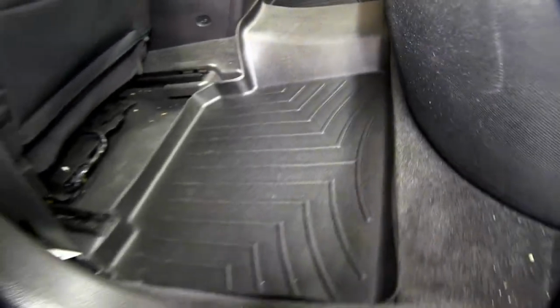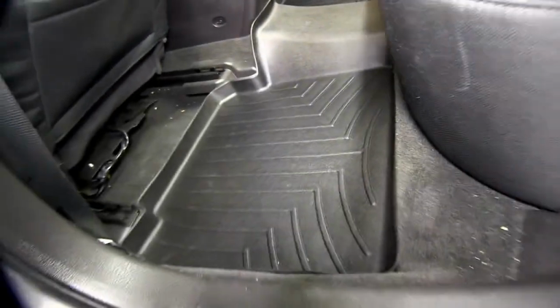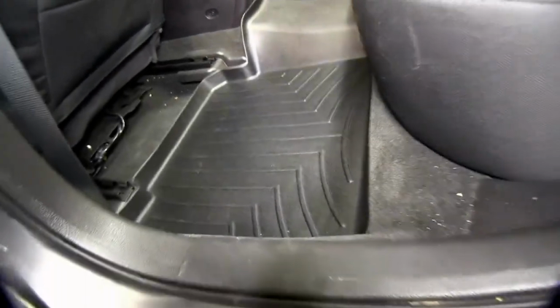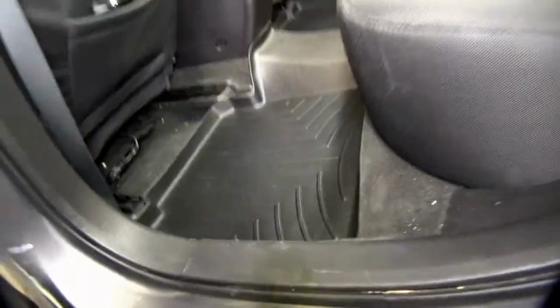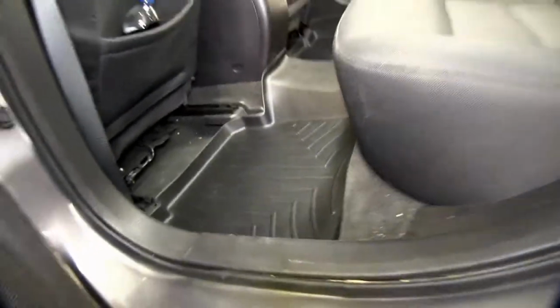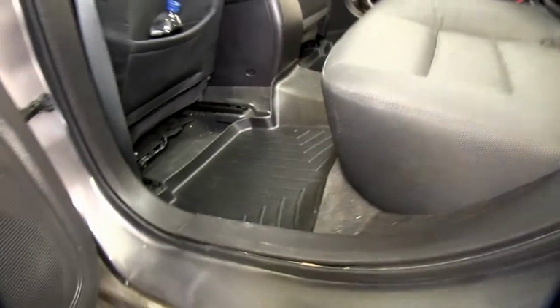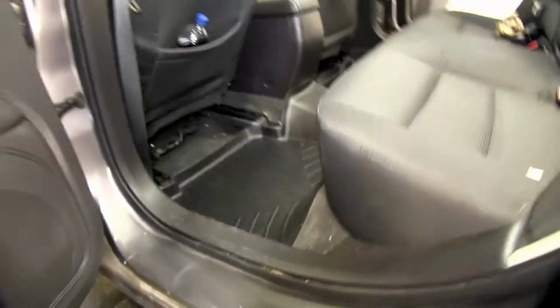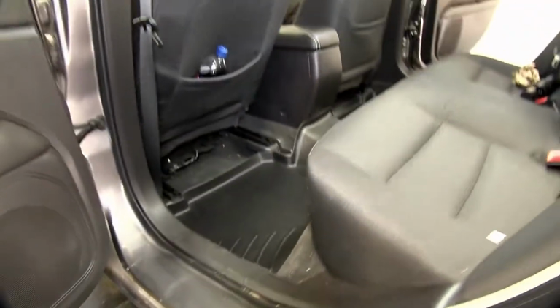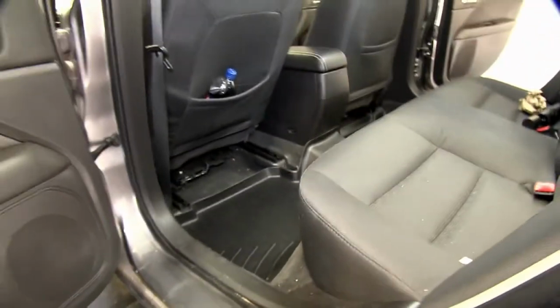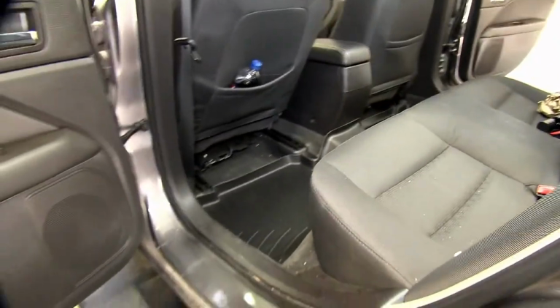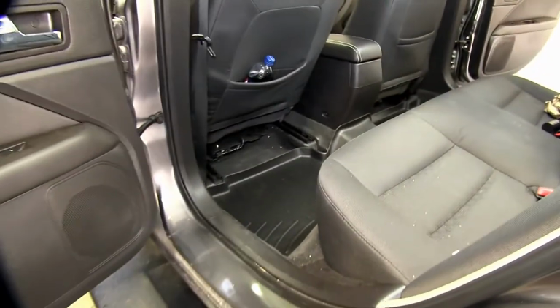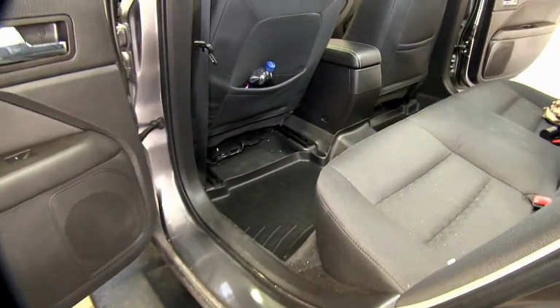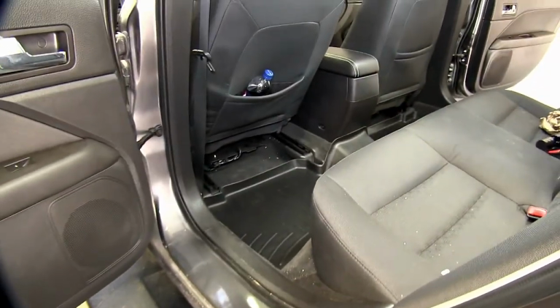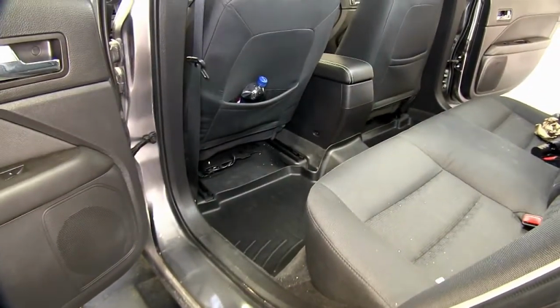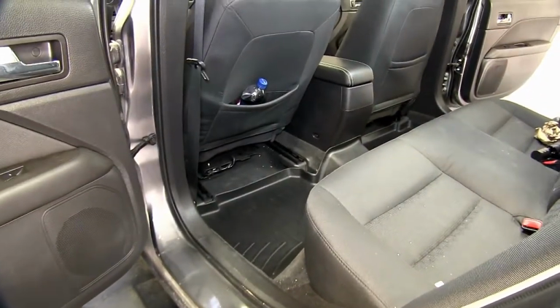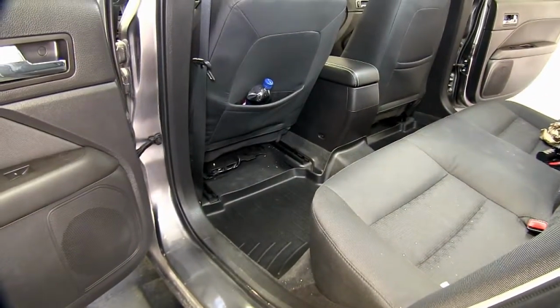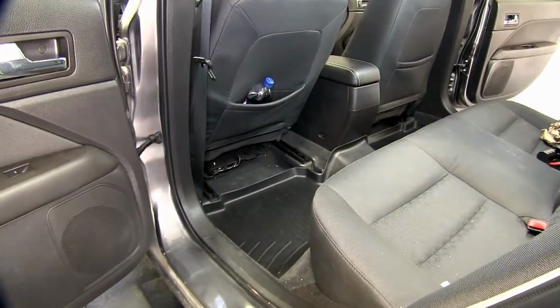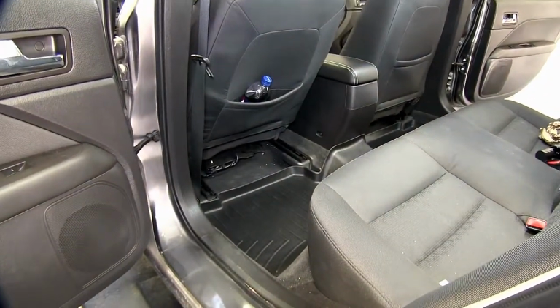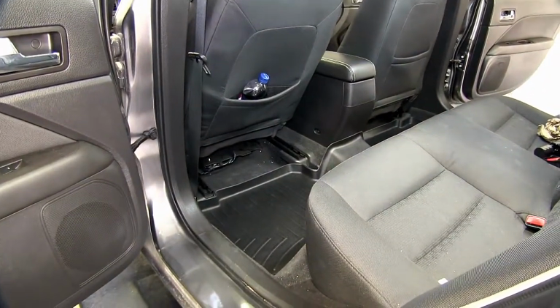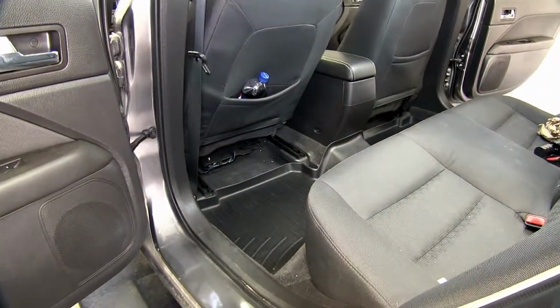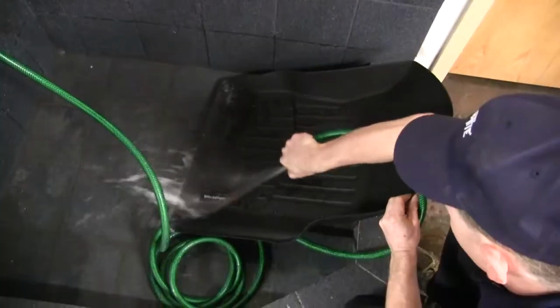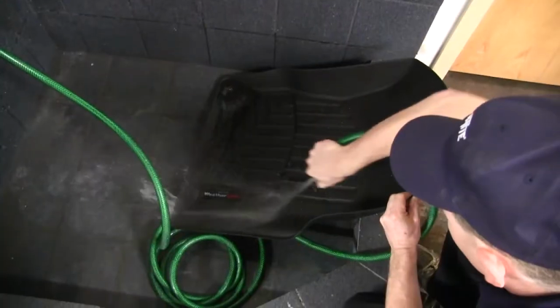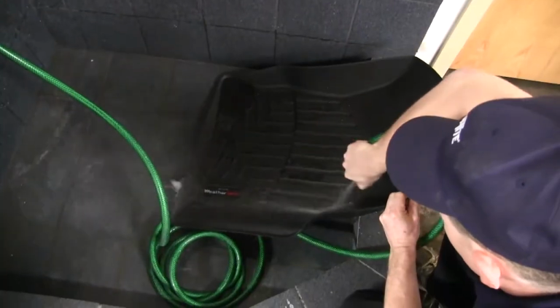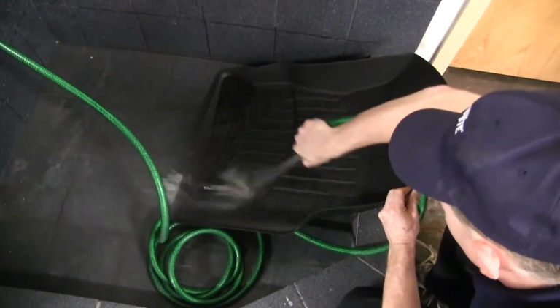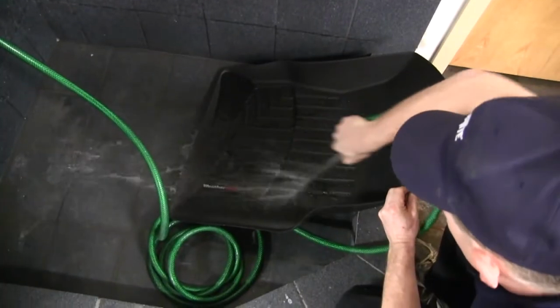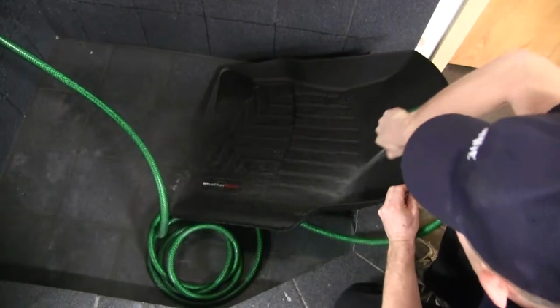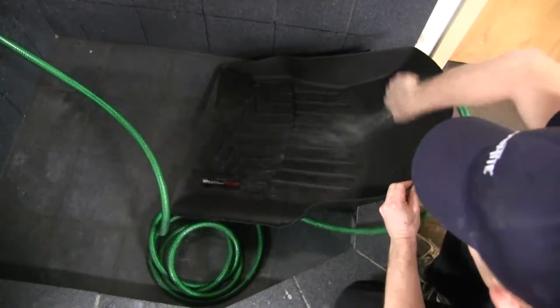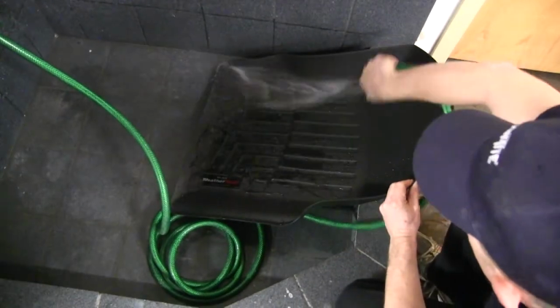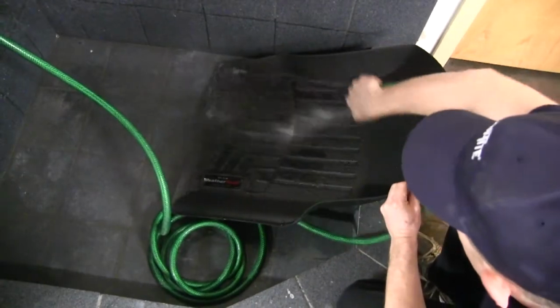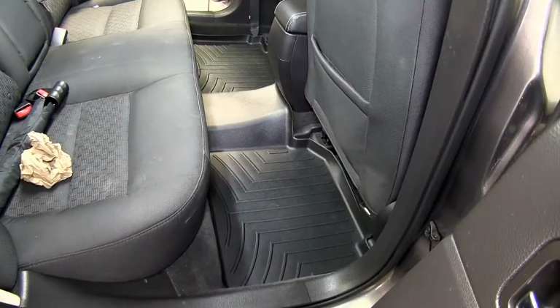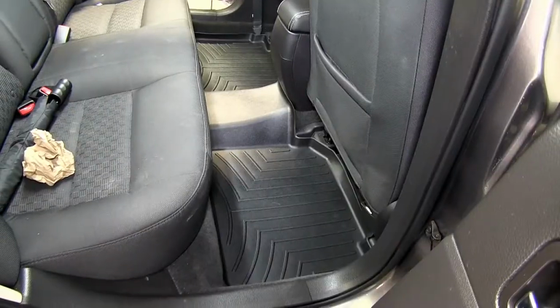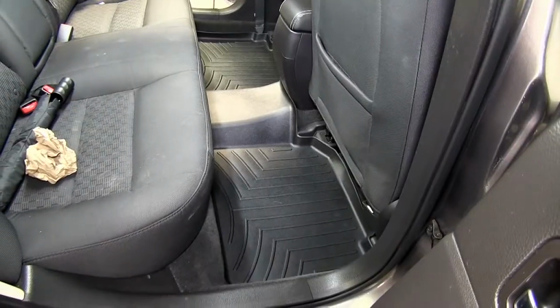One more great feature about the WeatherTech Floor Liner is it's easy to install, and can also easily be removed and cleaned with soap and water.